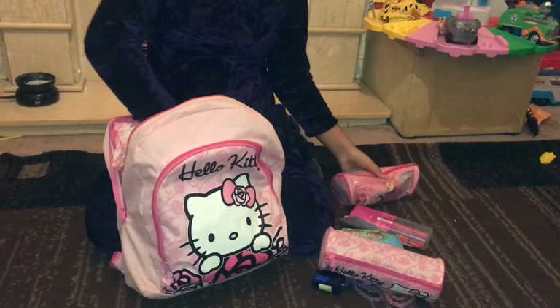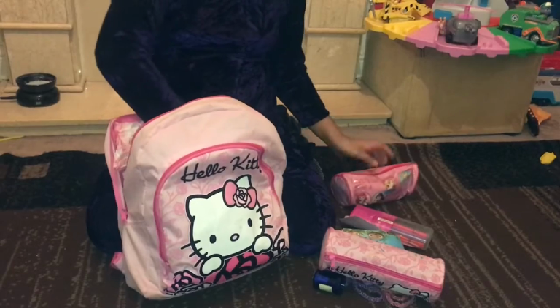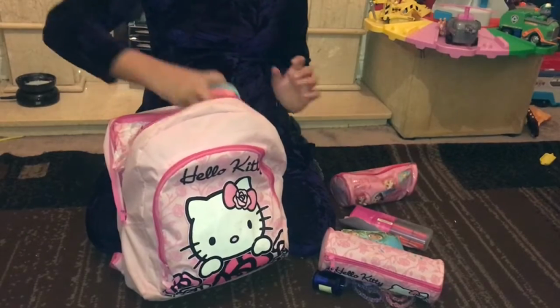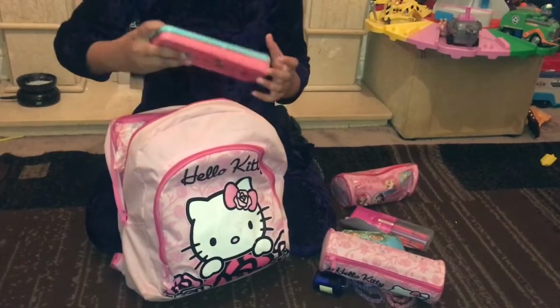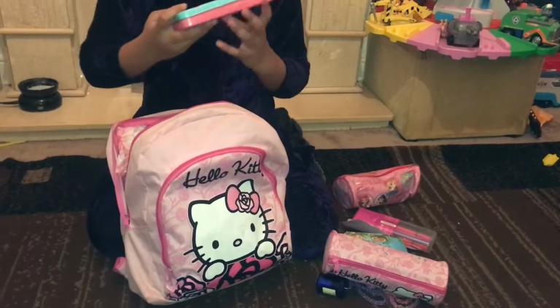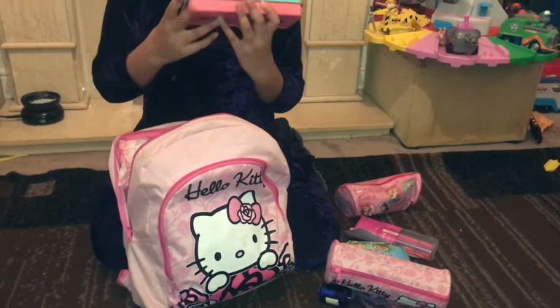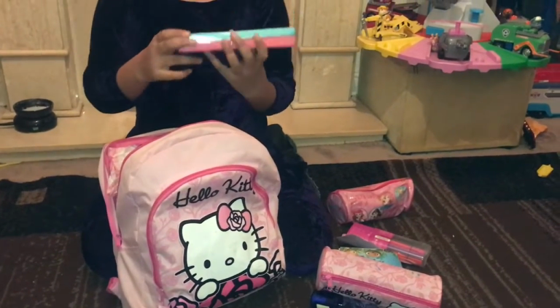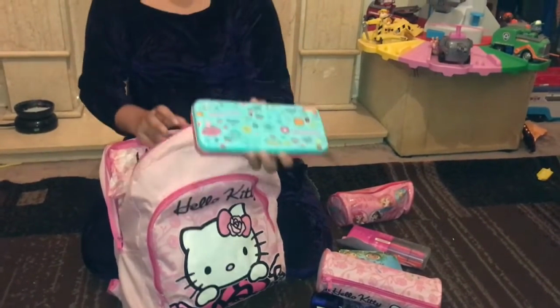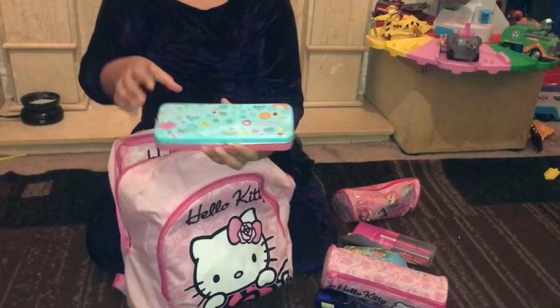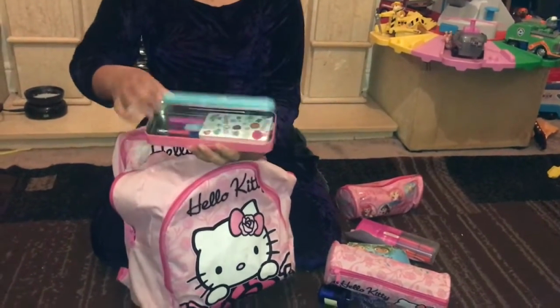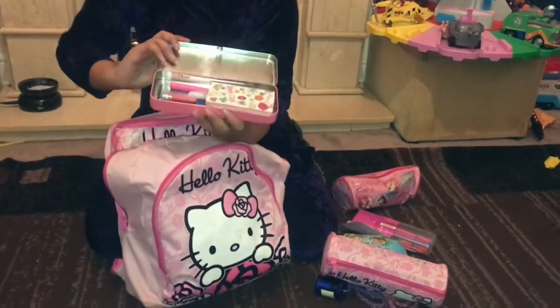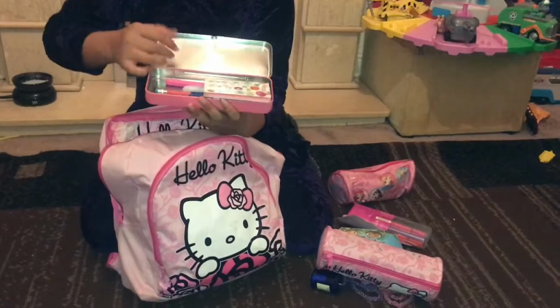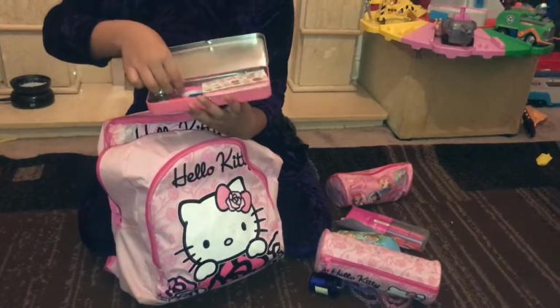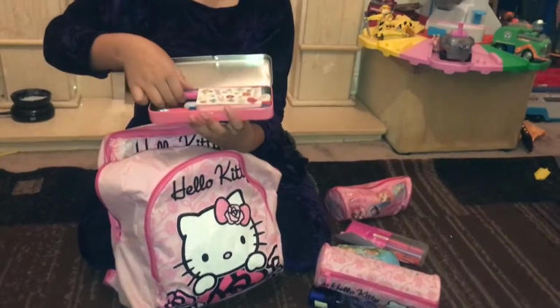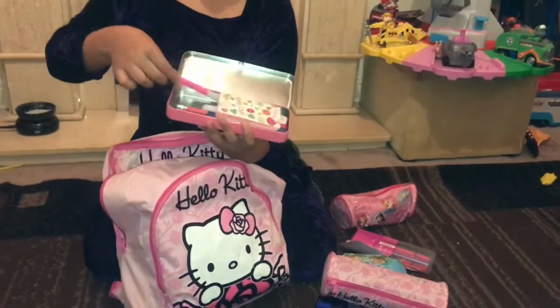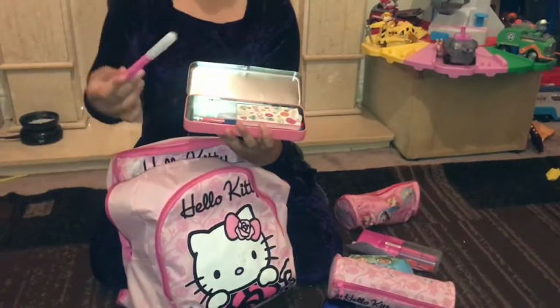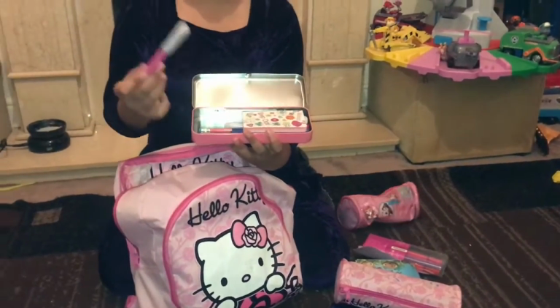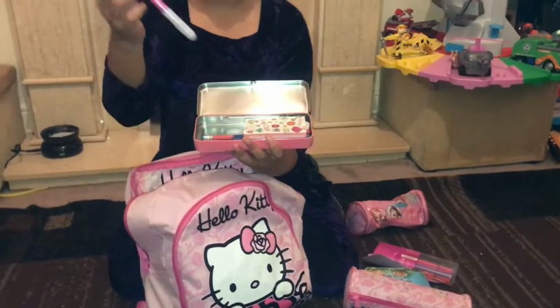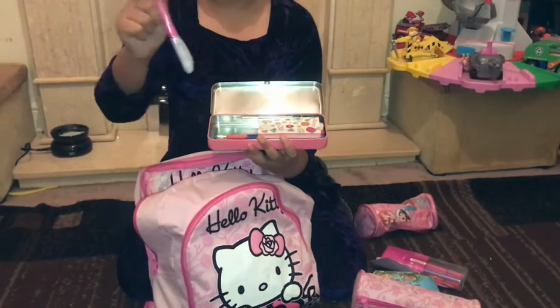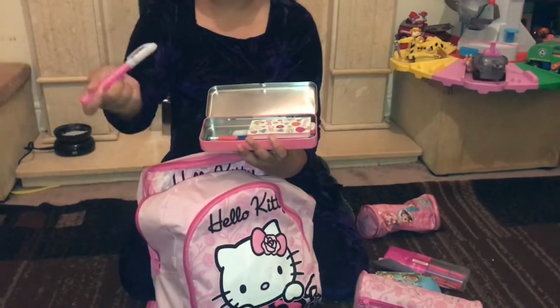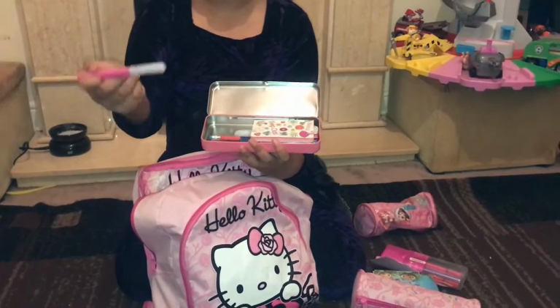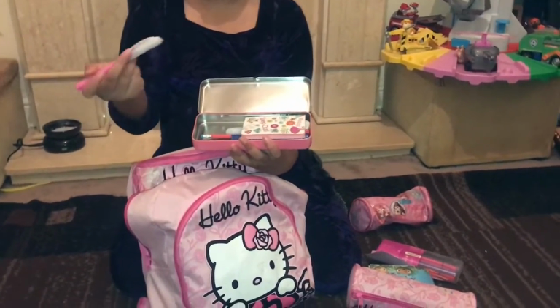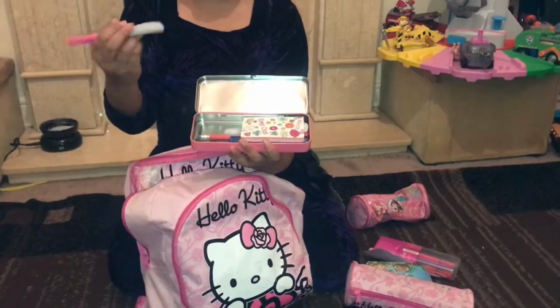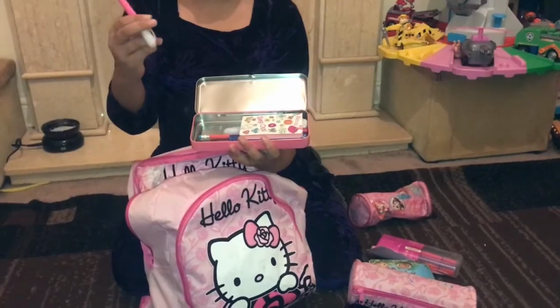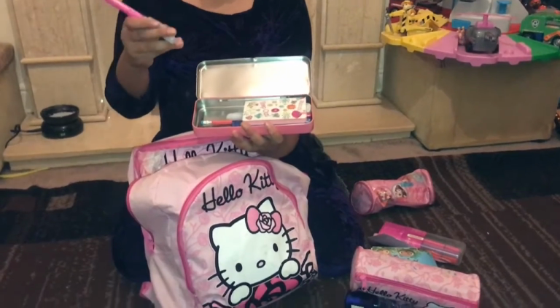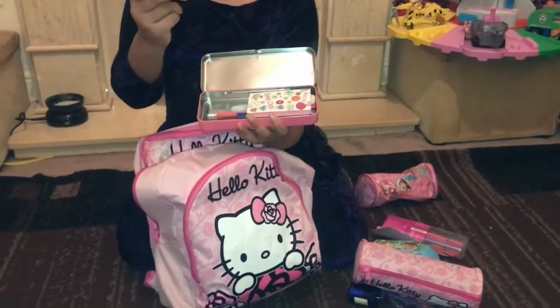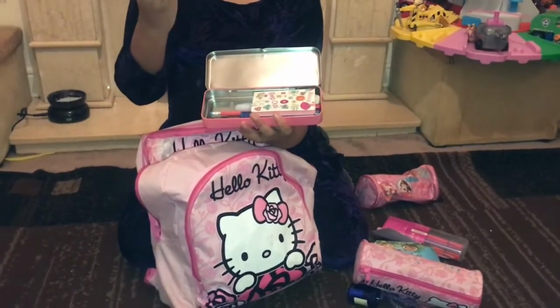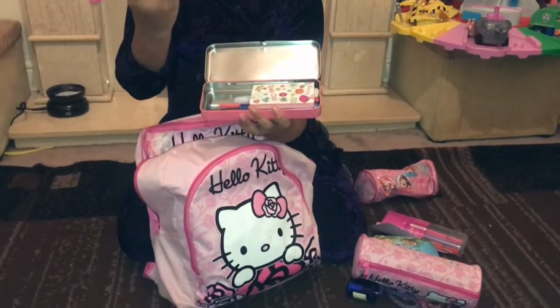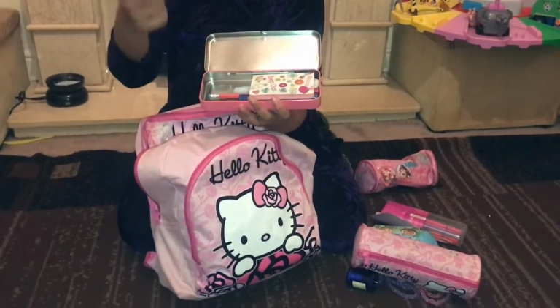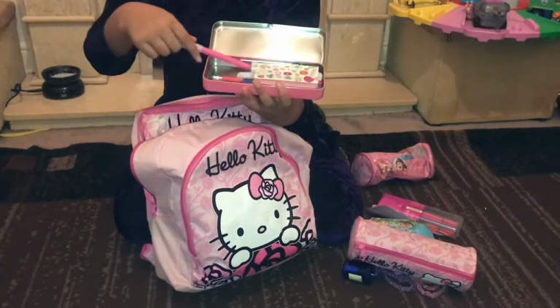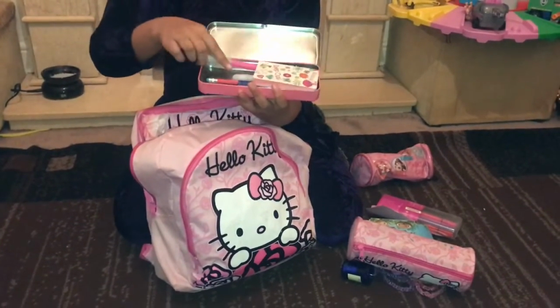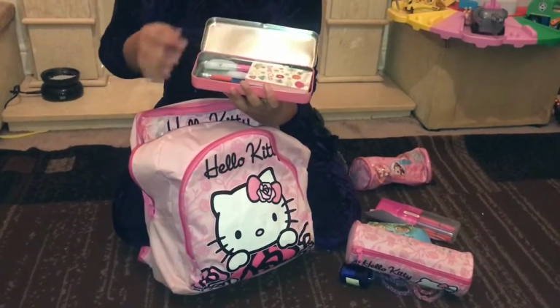I have this keep-out pencil case, and it has two of those secret pens where you write with it but it's invisible, and then when you shine the light it will show what you've written.